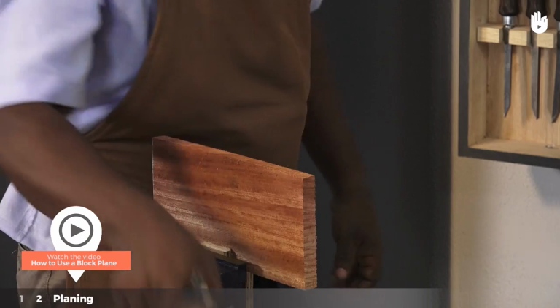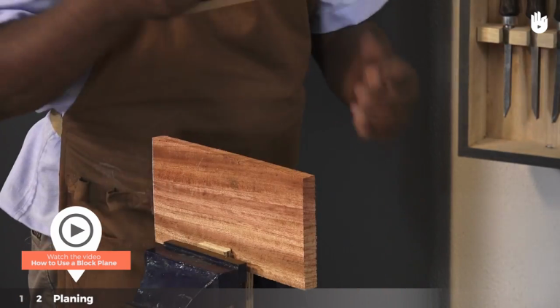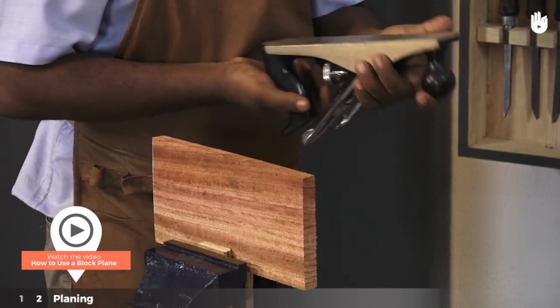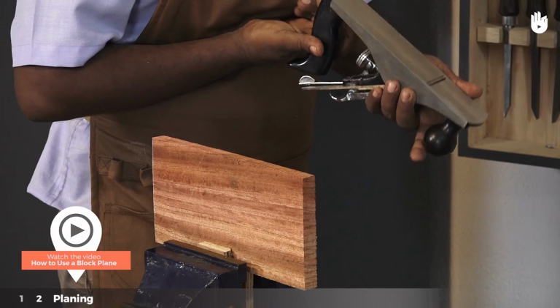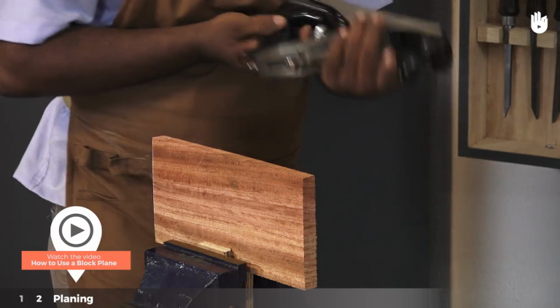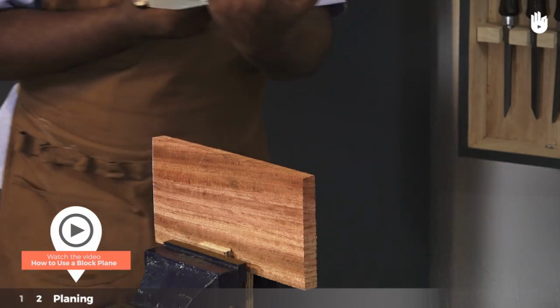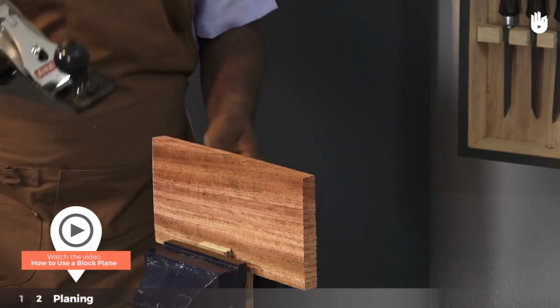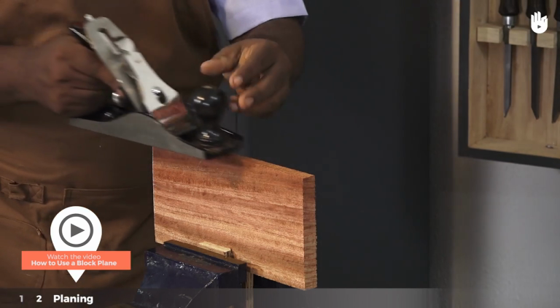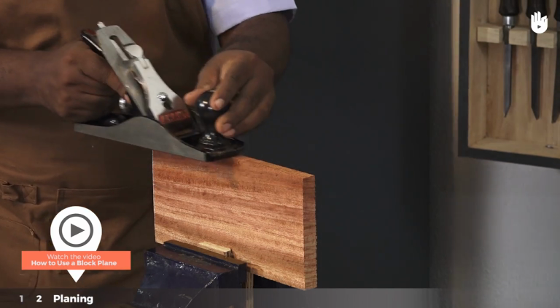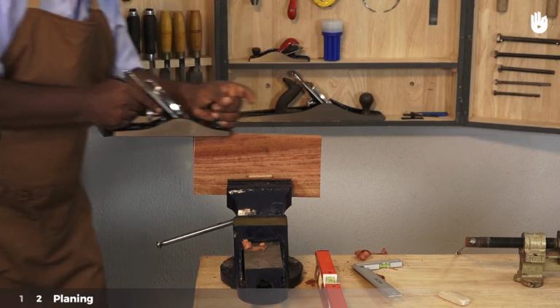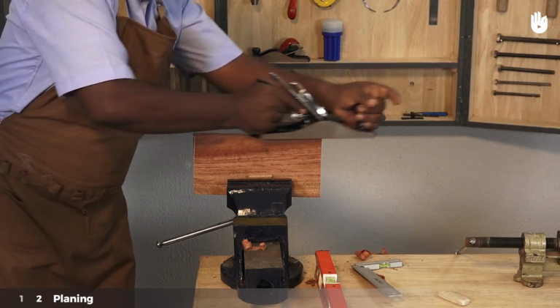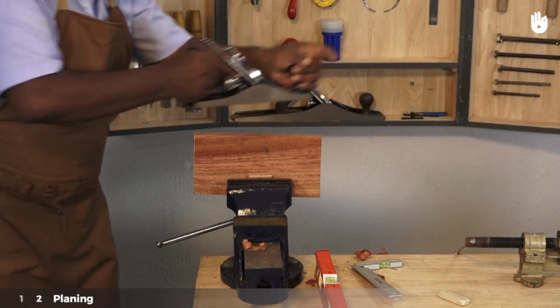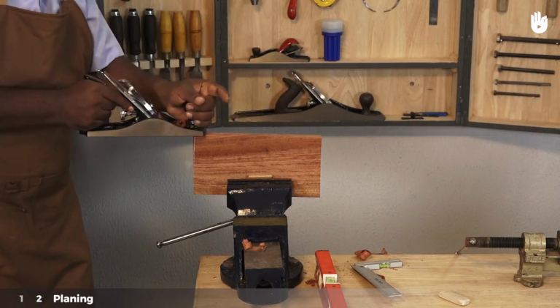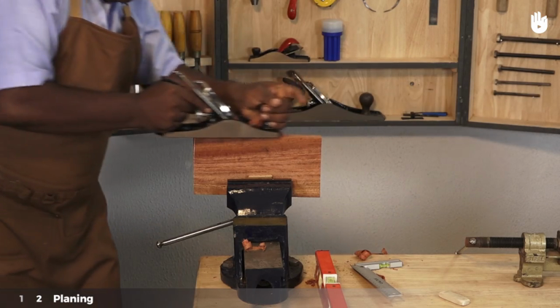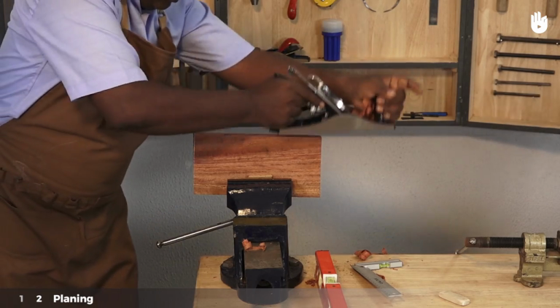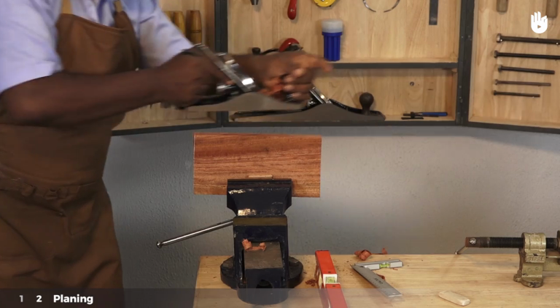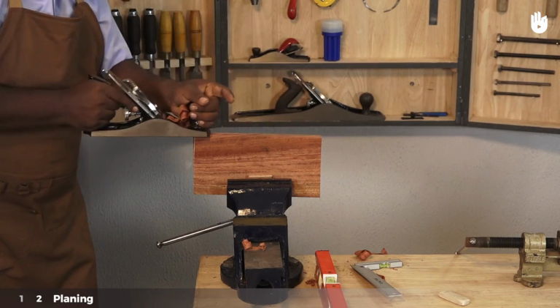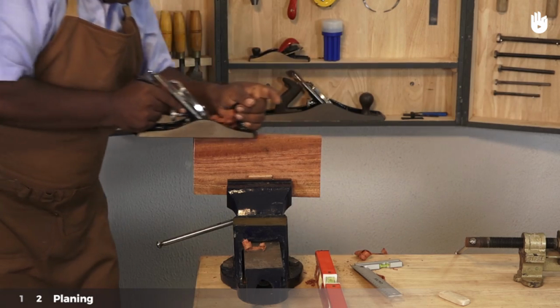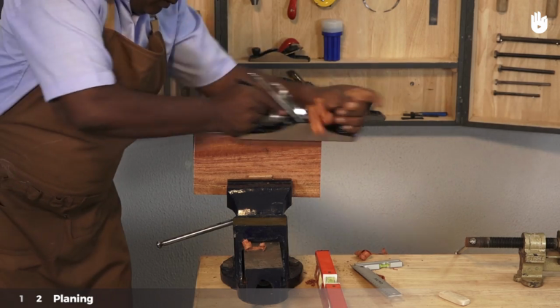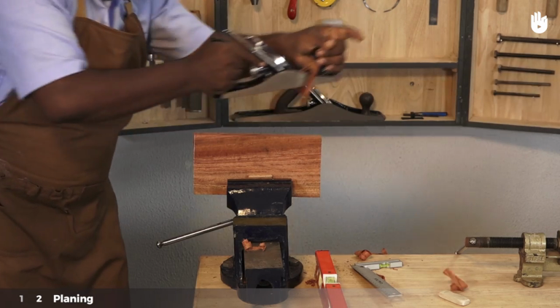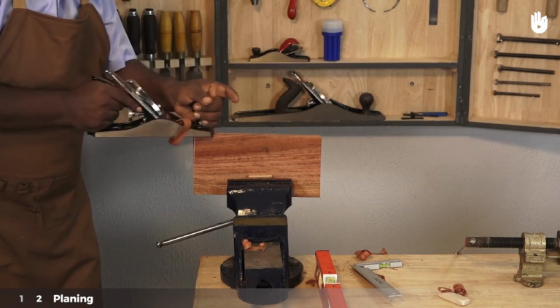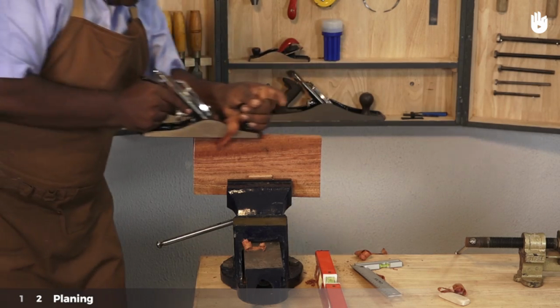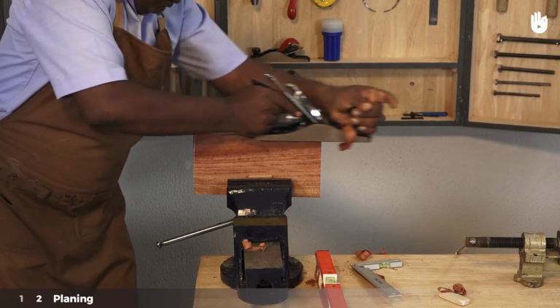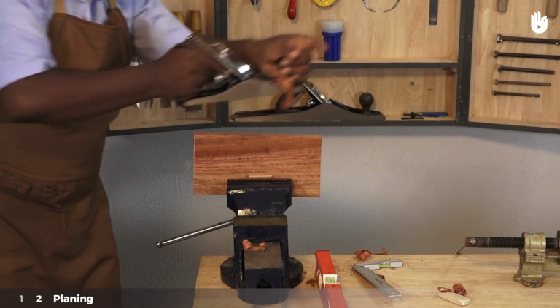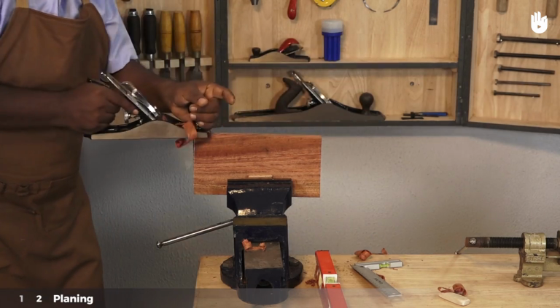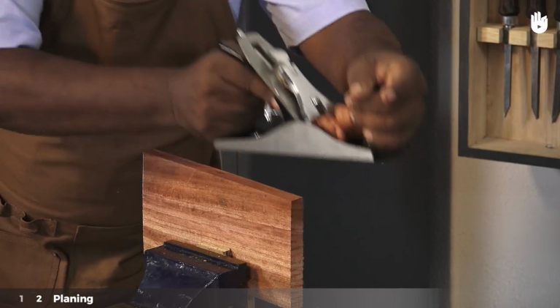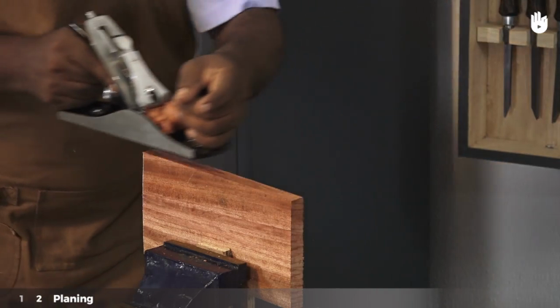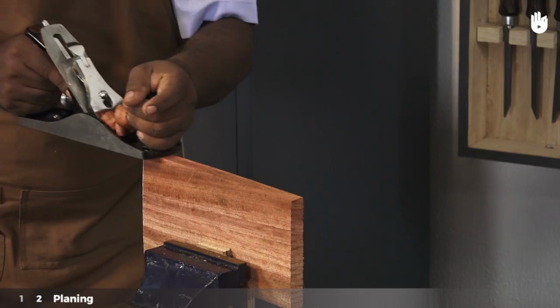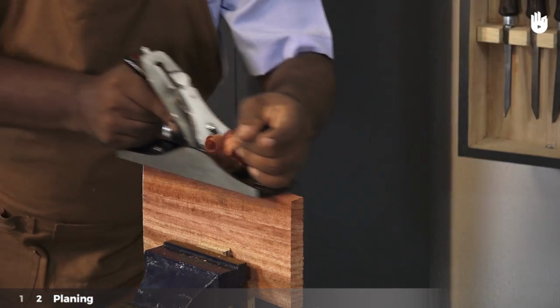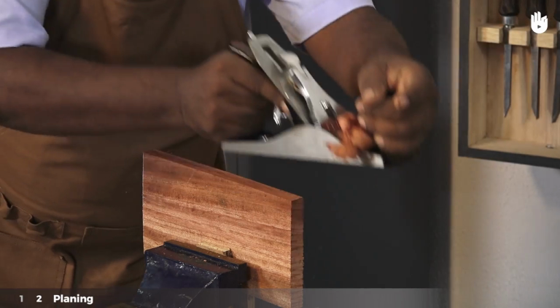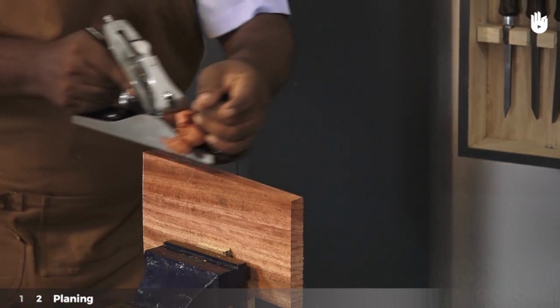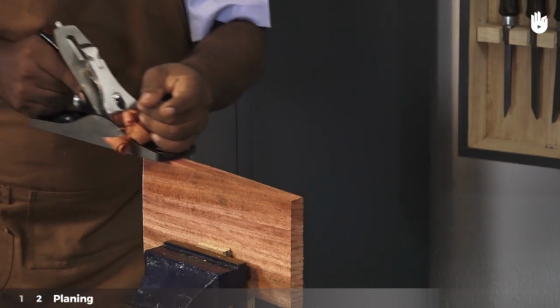Step 2: Planing. Place the first piece of wood in a vise with the edge to be jointed facing up. Plane along the edge to create a flat surface for the joint.